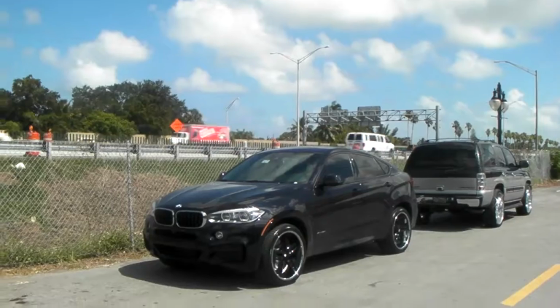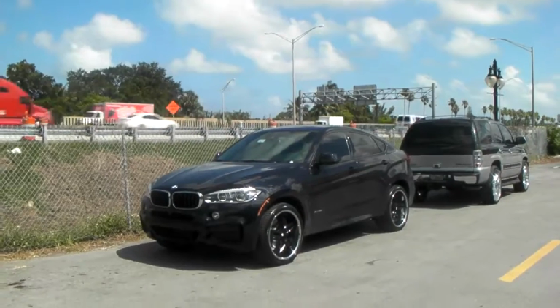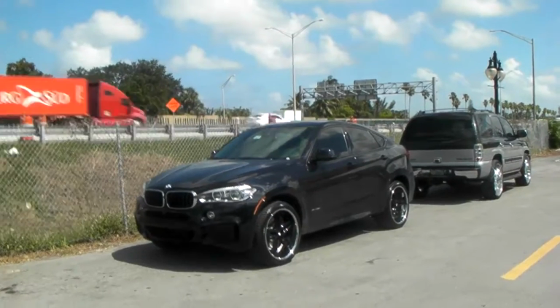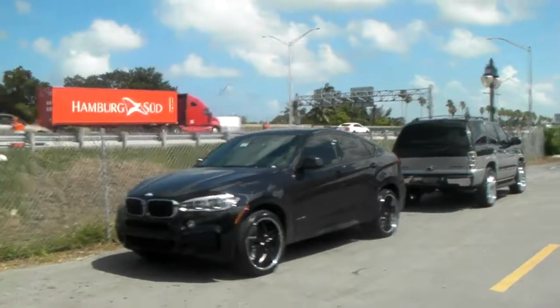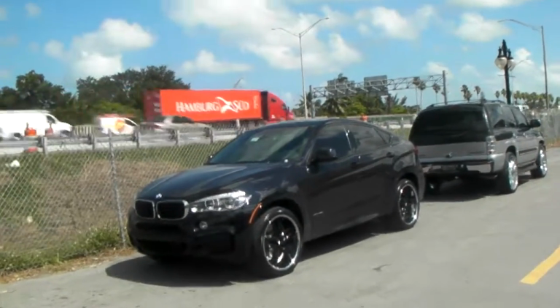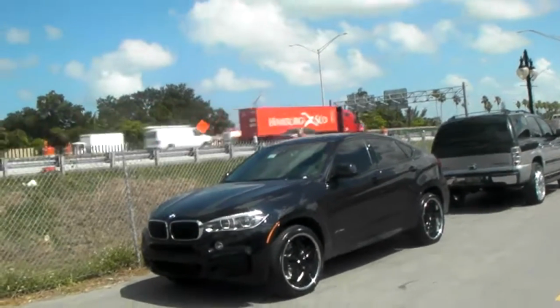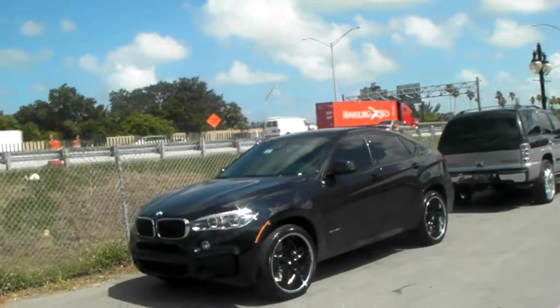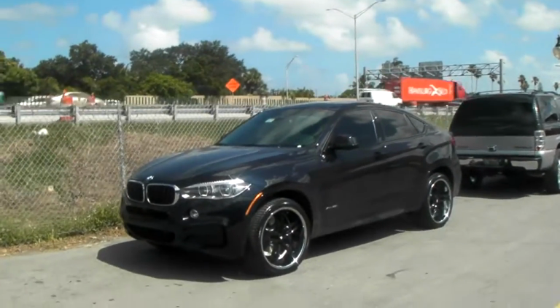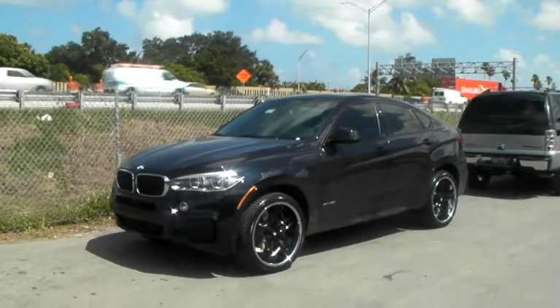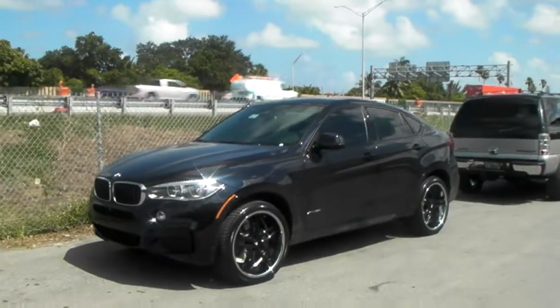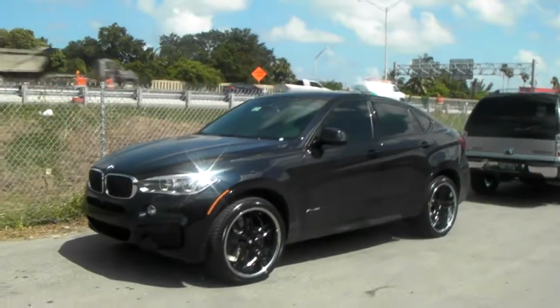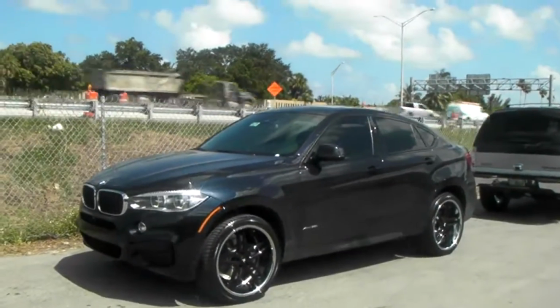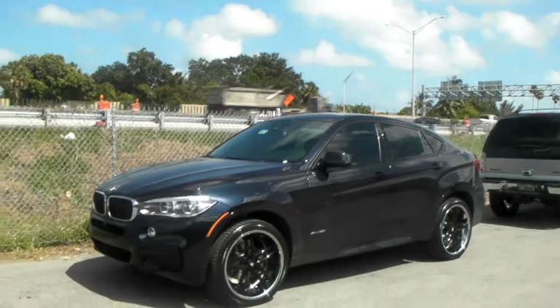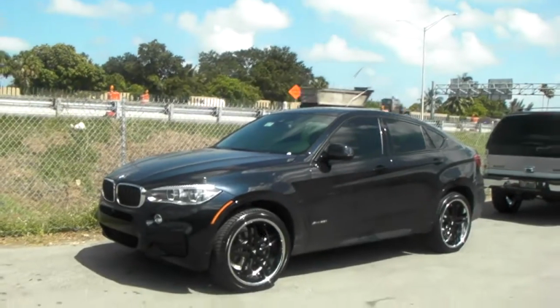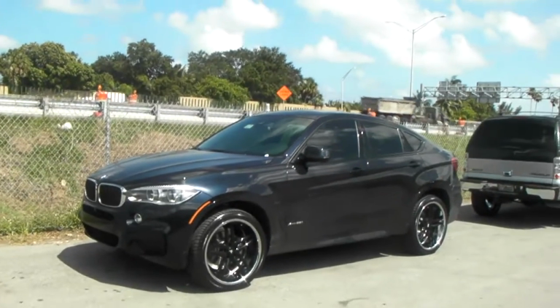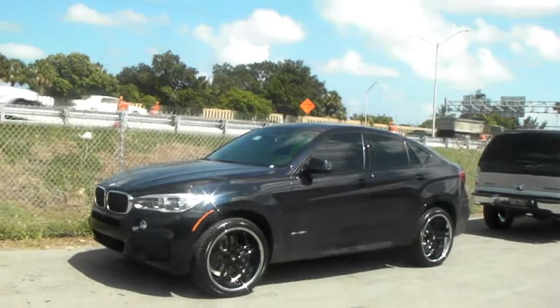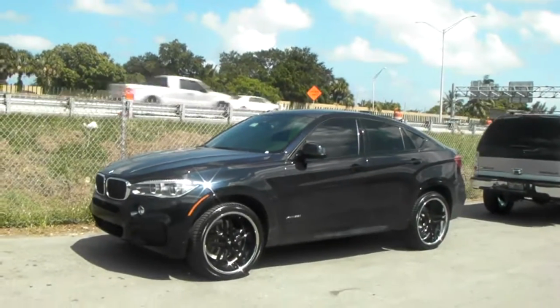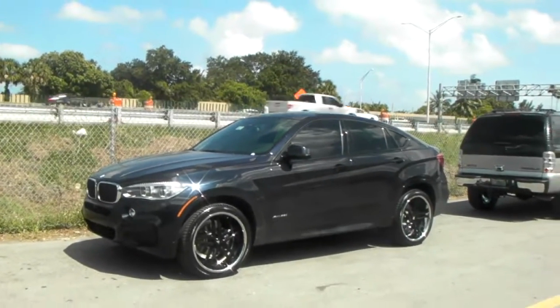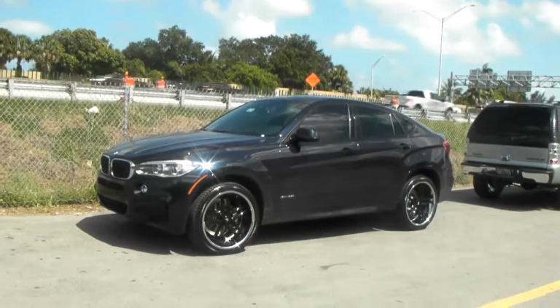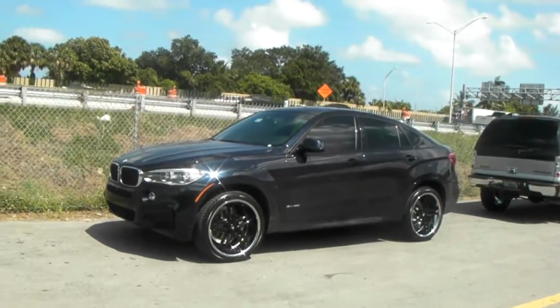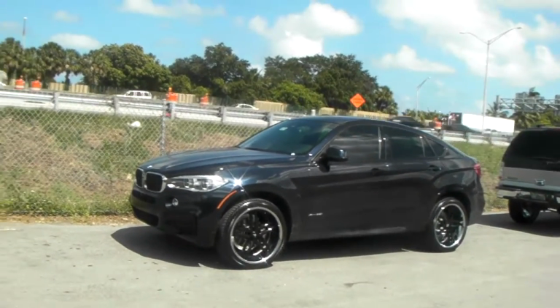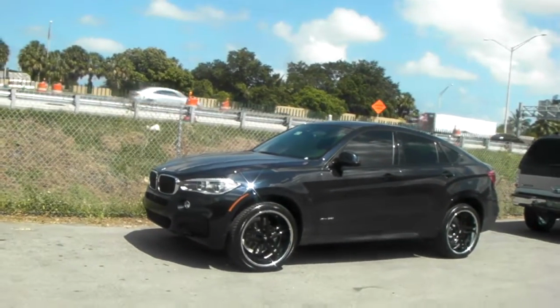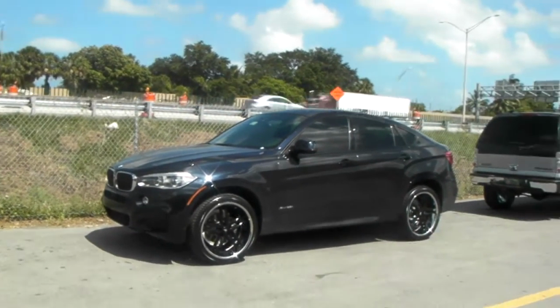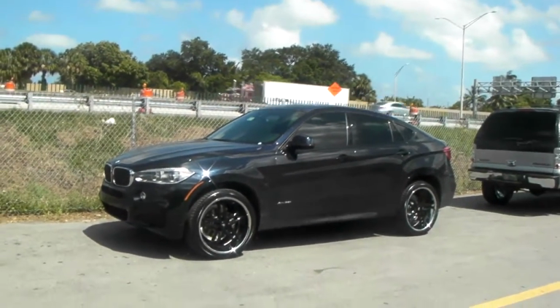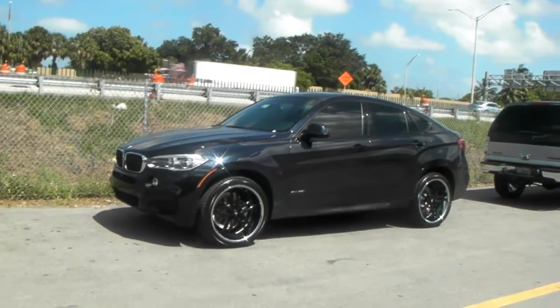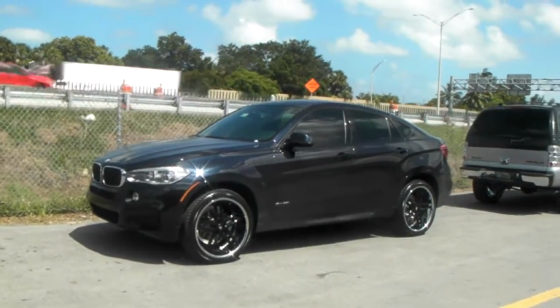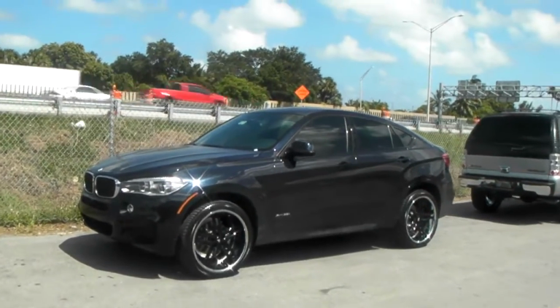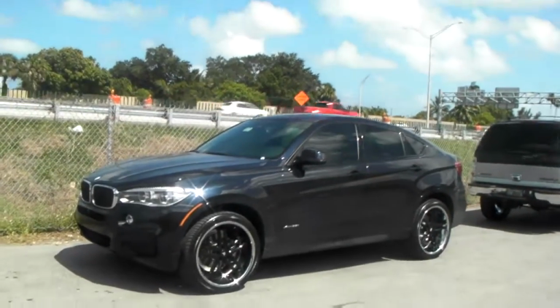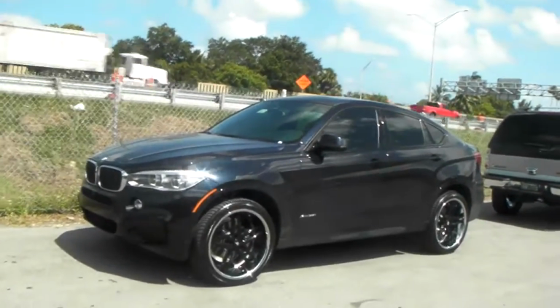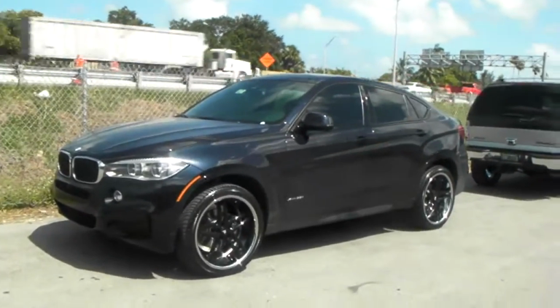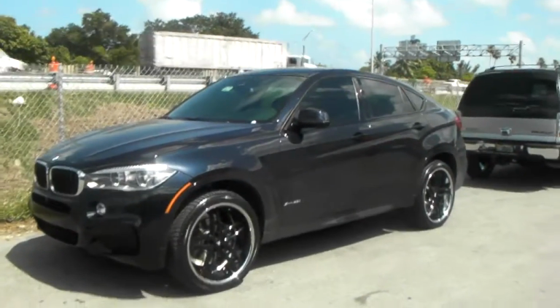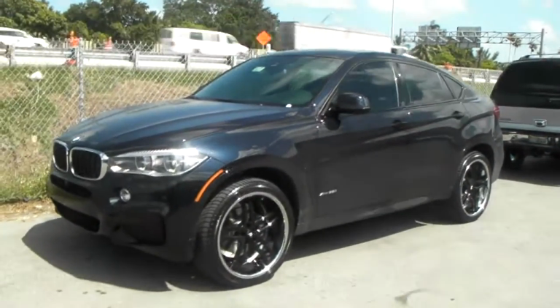This is your boy KB from Dovesant Tire TV at Dovesantire.com. Right here we are looking at a 2015 BMW X6, brand new, fresh off the showroom floor.